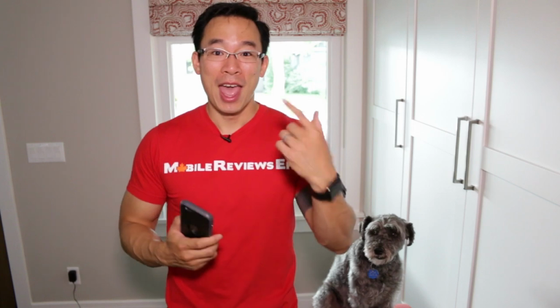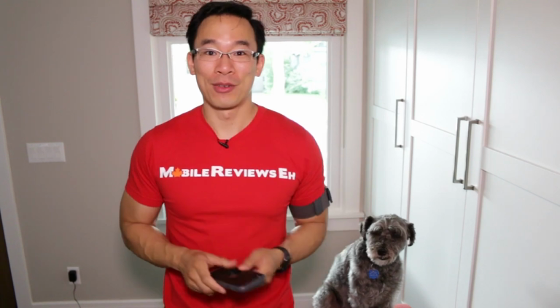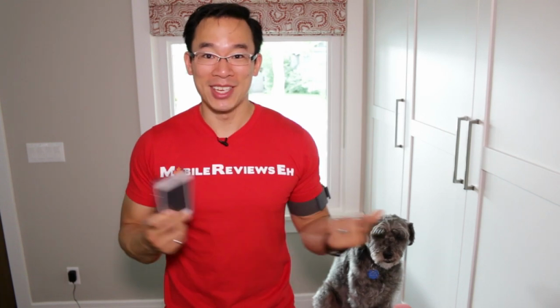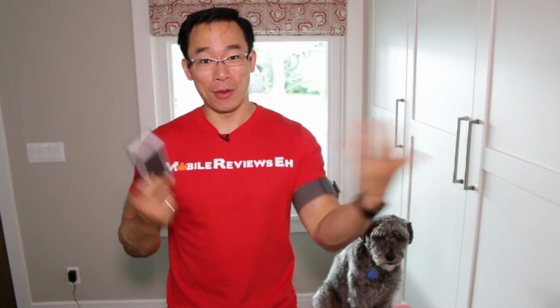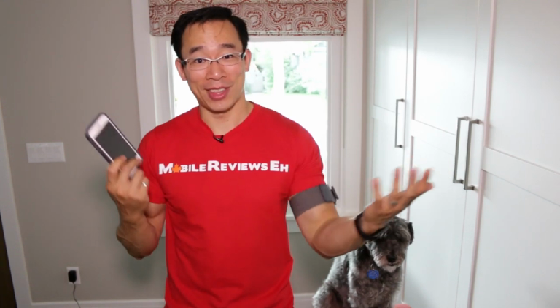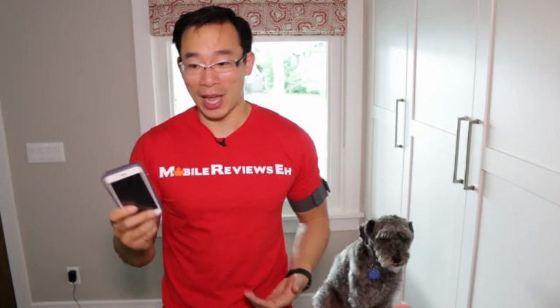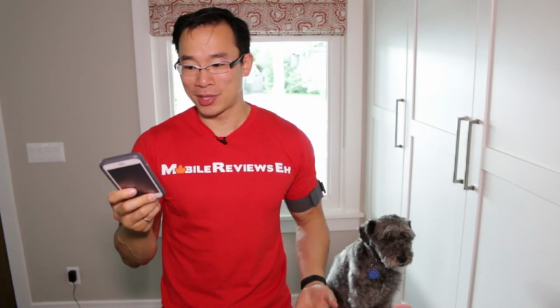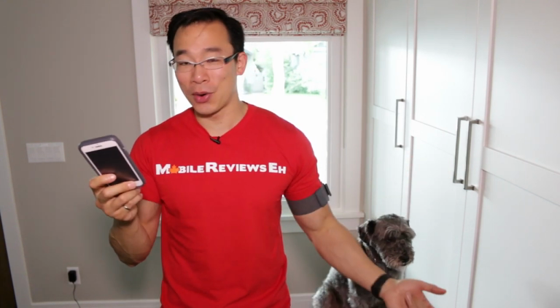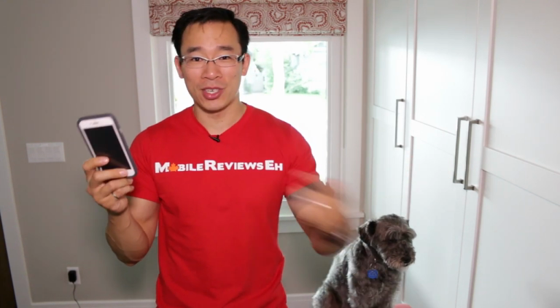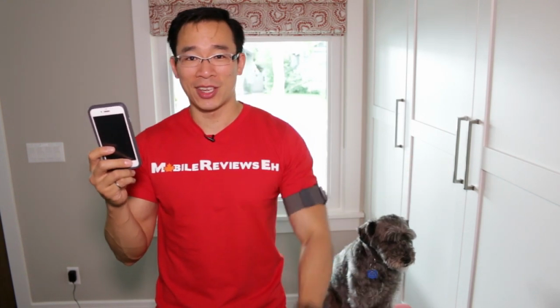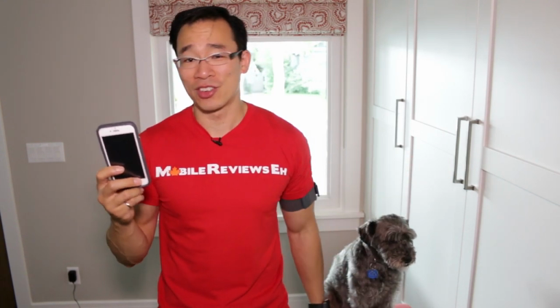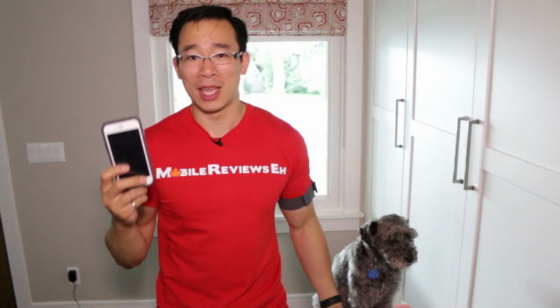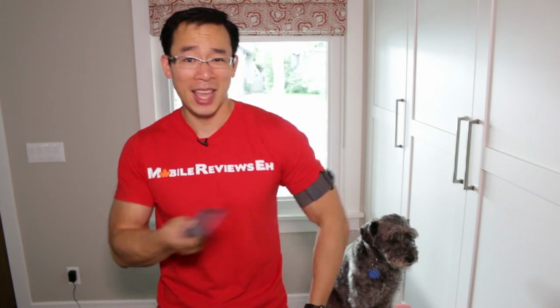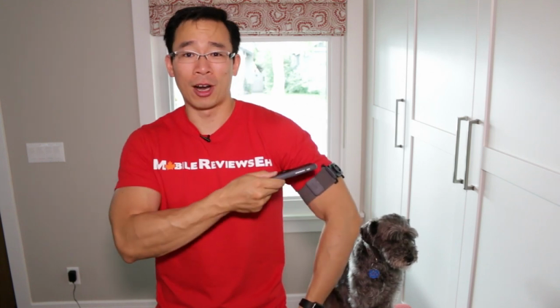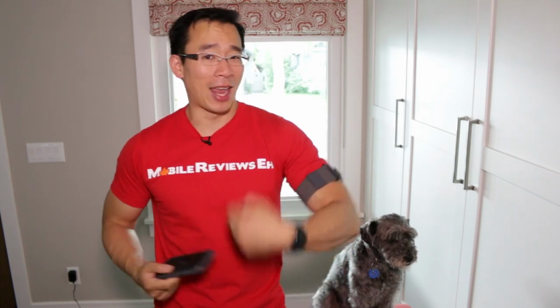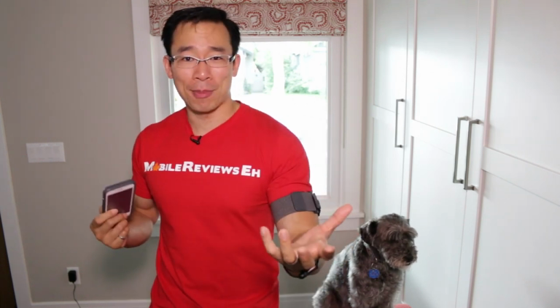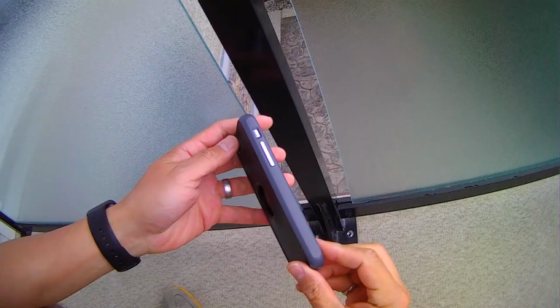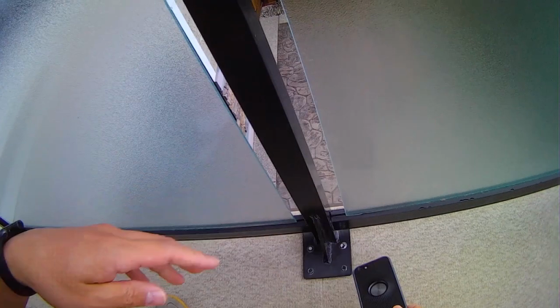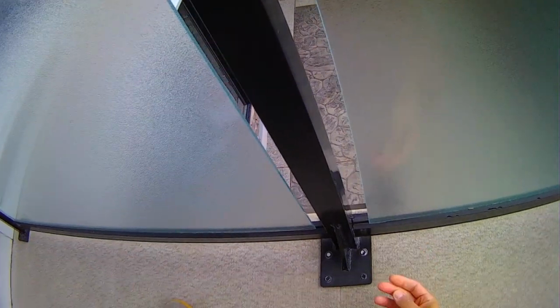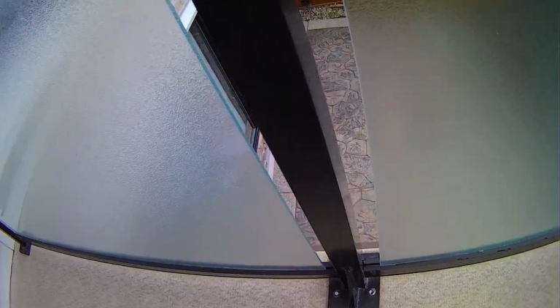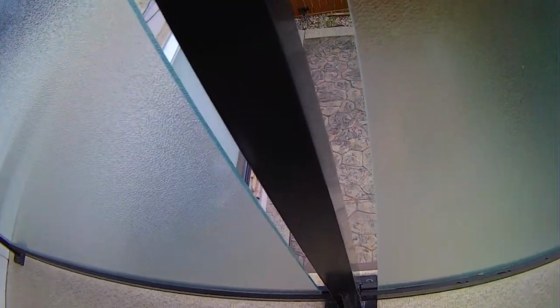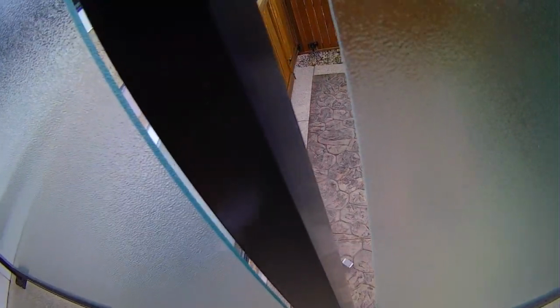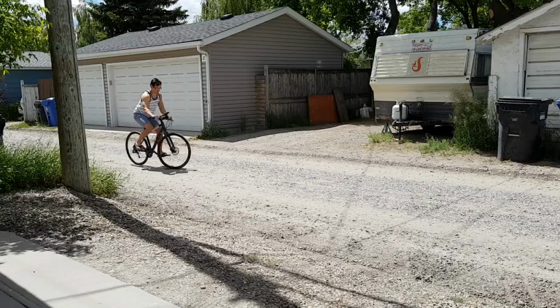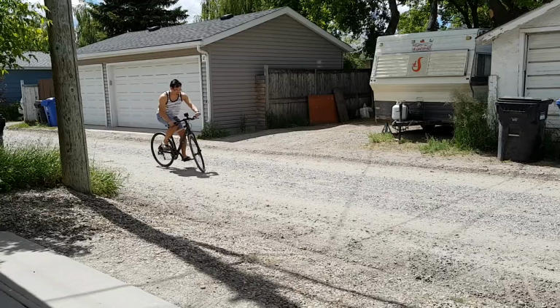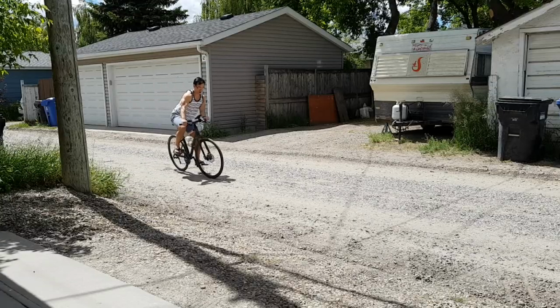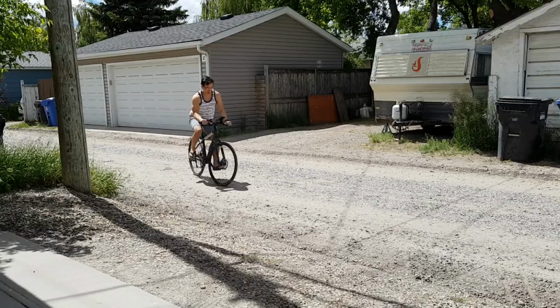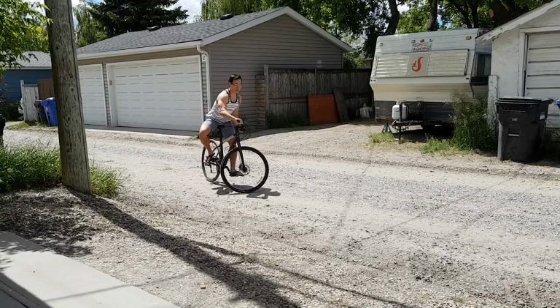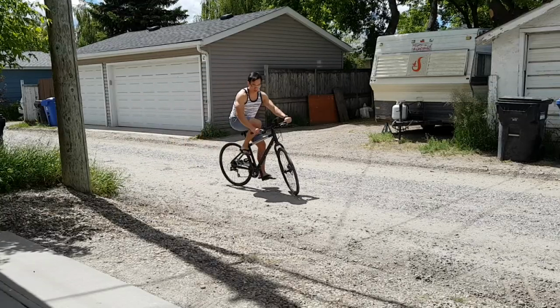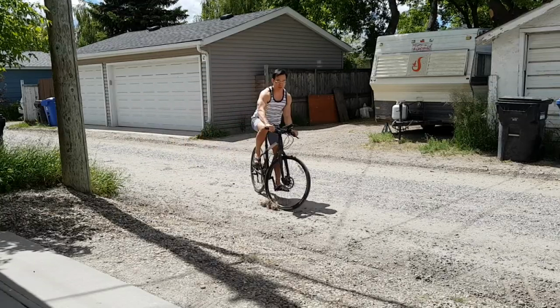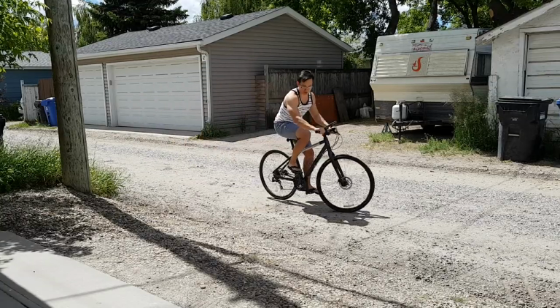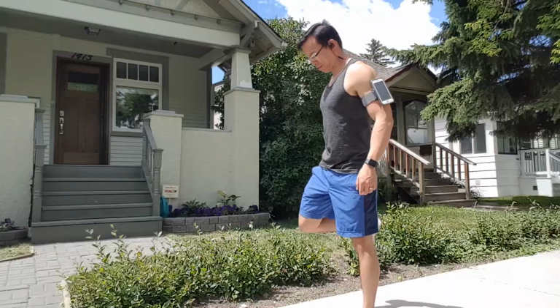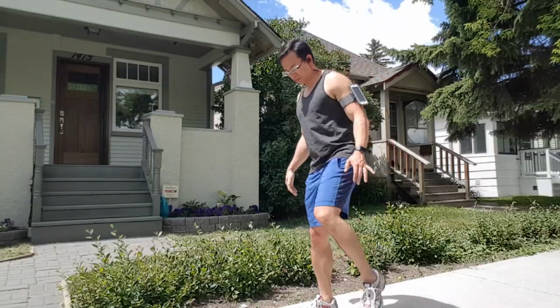At MobileReviewsA.ca we base everything we do on actual usage, so when Moshi sends you a case that you can drop from 10 feet, an arm band, and a bike mount, the most logical thing to do is to drop it from 10 feet, go biking with it even though I suck at it, as well as pretend that I like running.